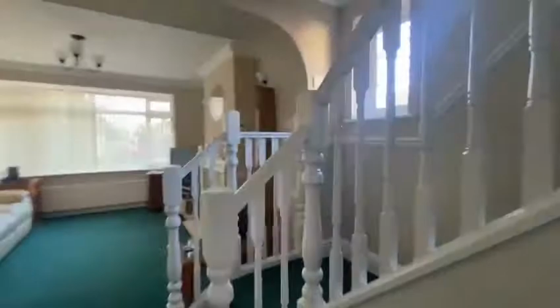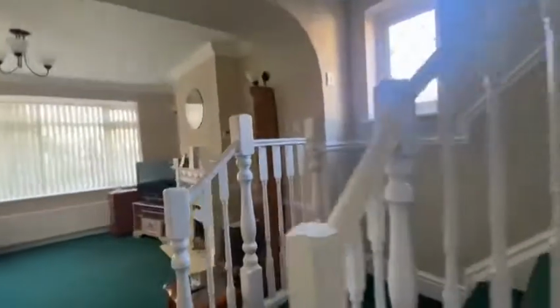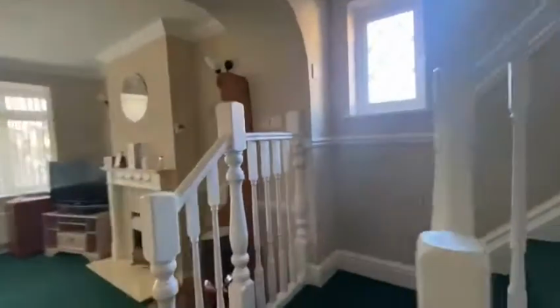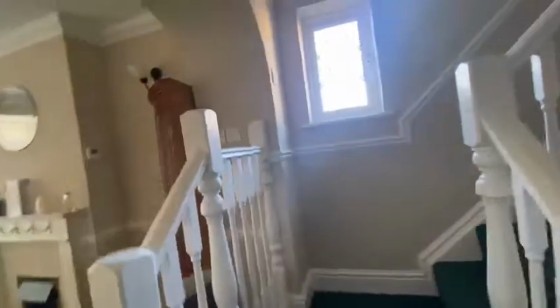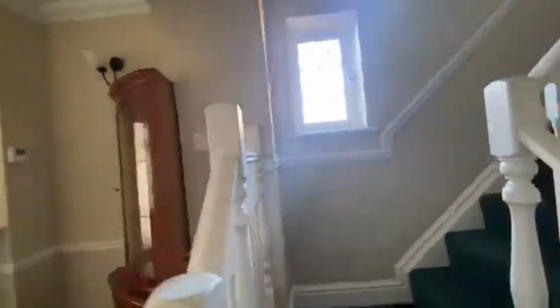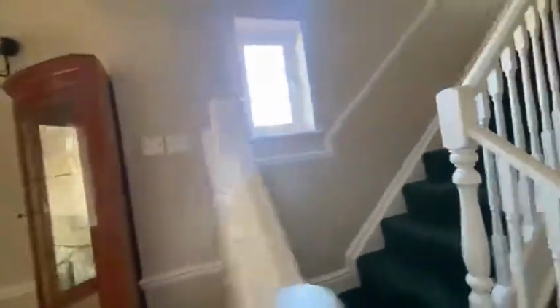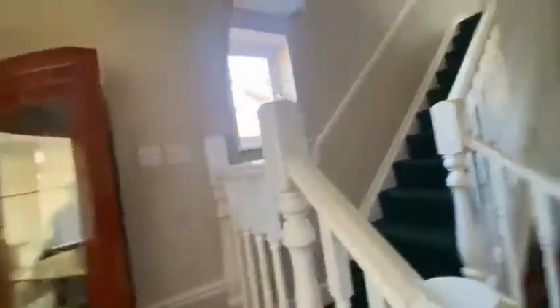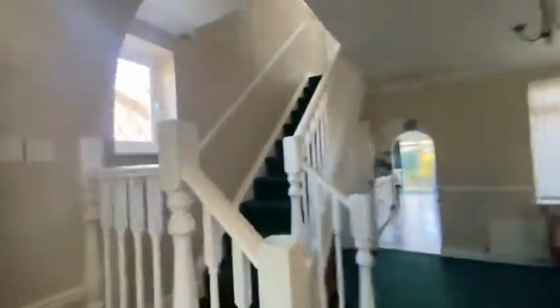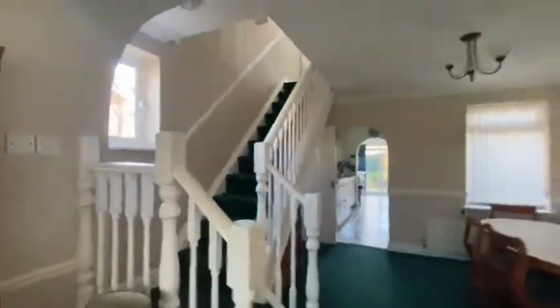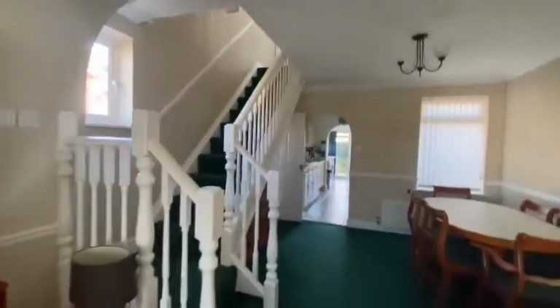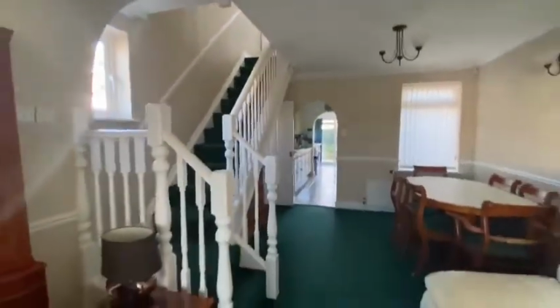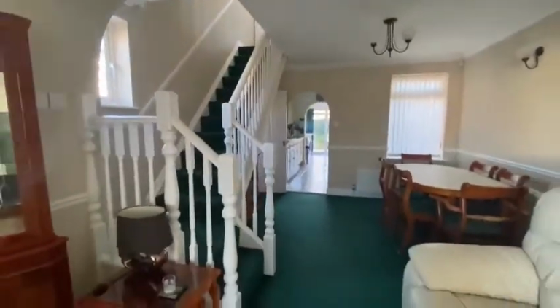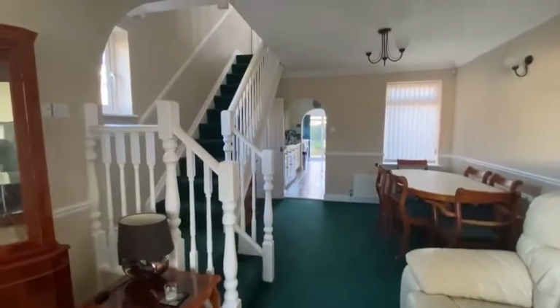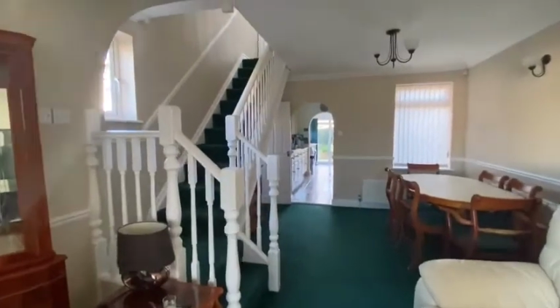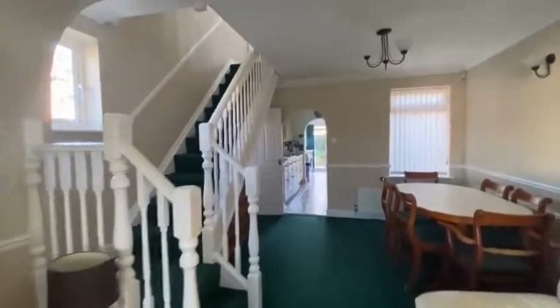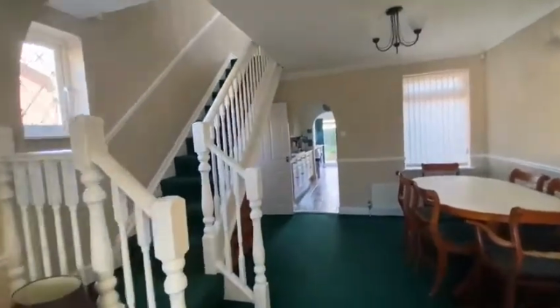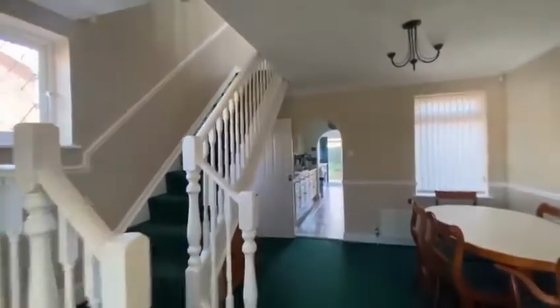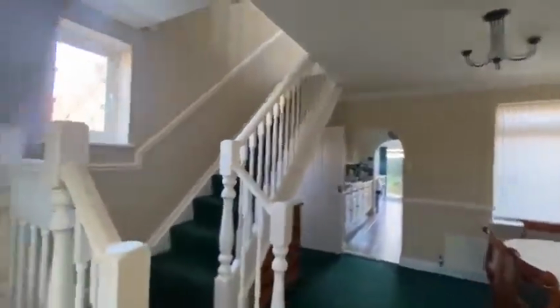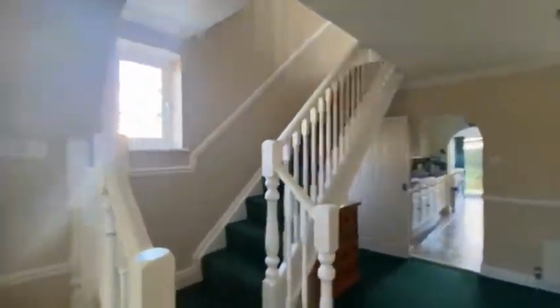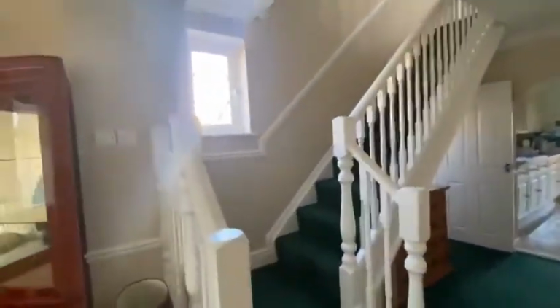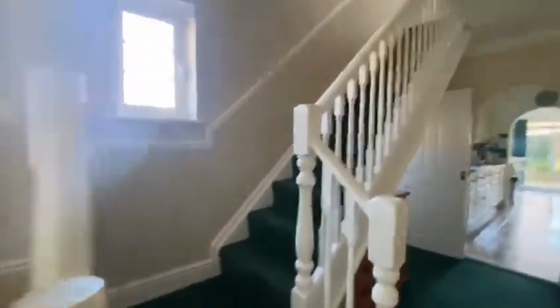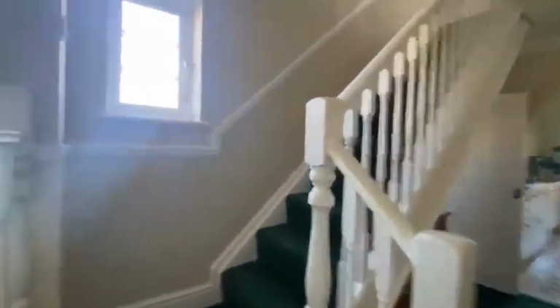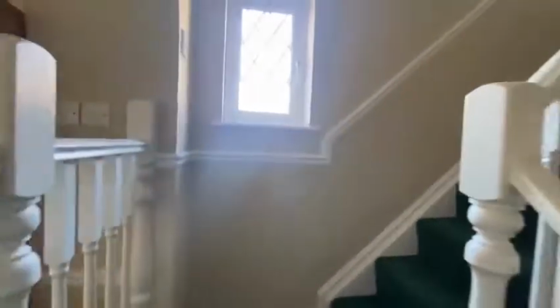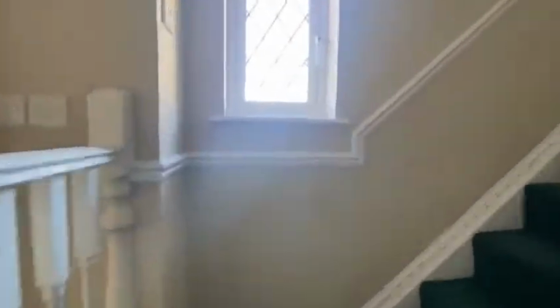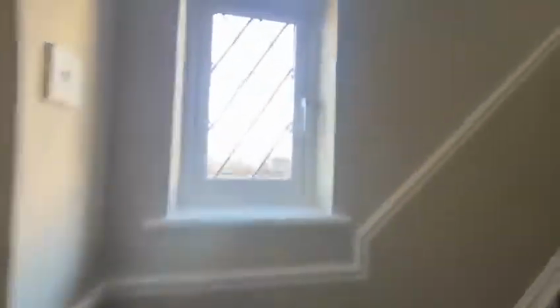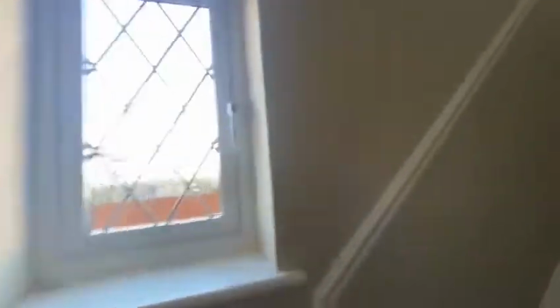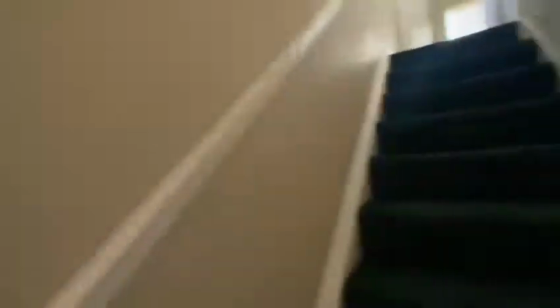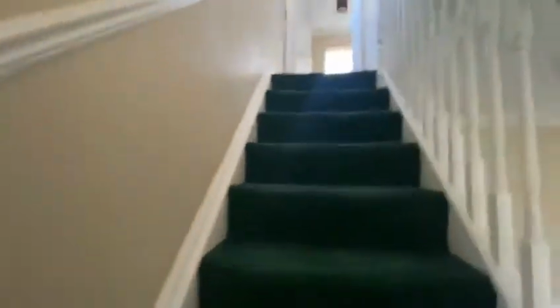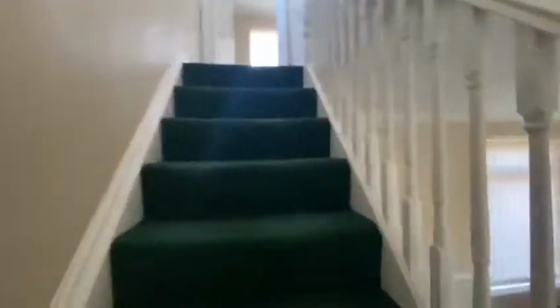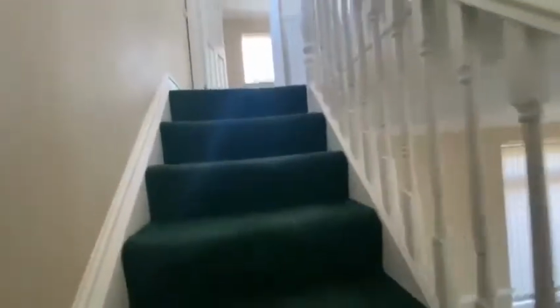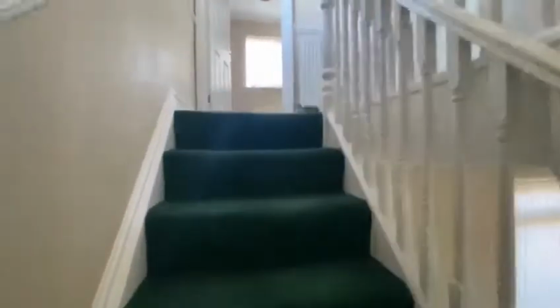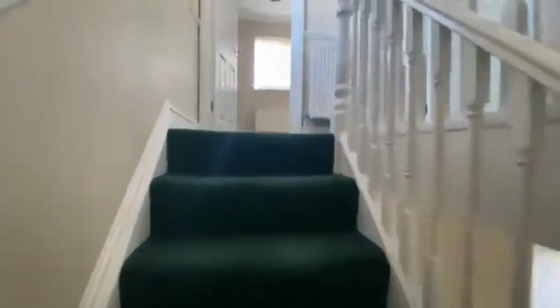One of my favourite features of this property is actually how the stairs come into the living area — I think it holds the character really well. As we go up the stairs, you can see there's plenty of natural light.